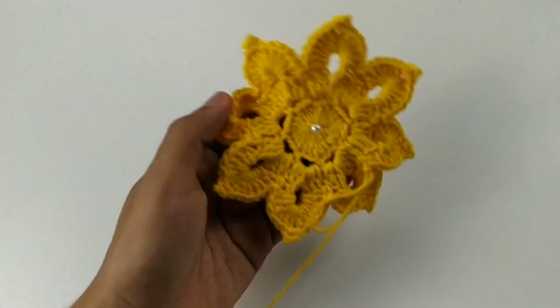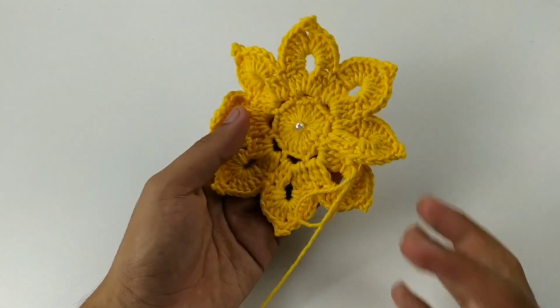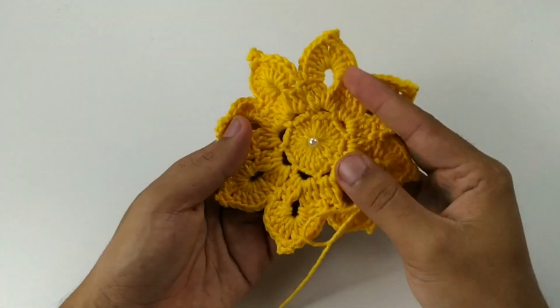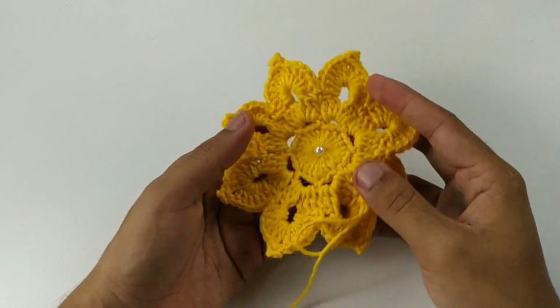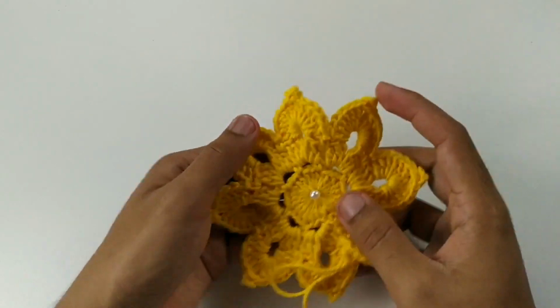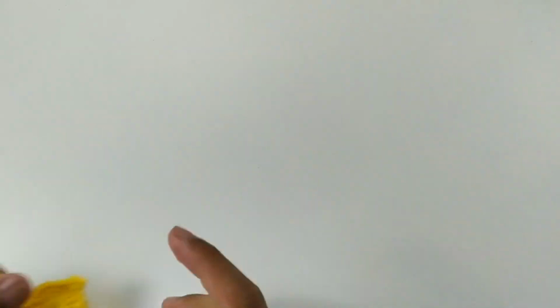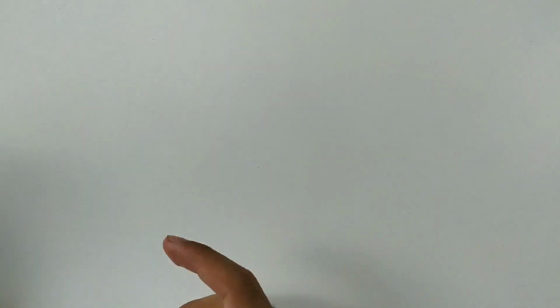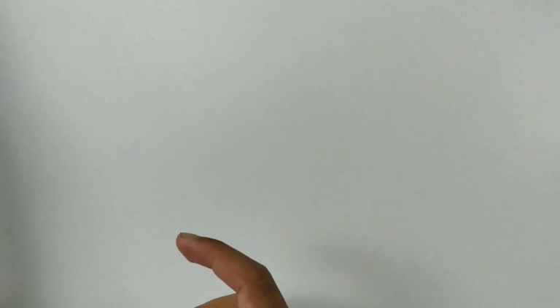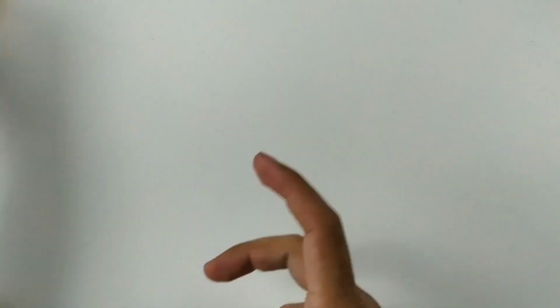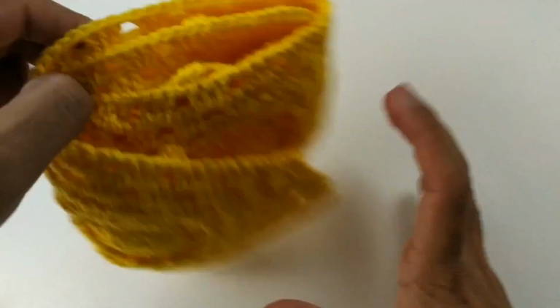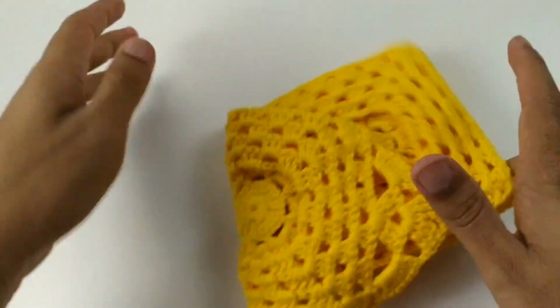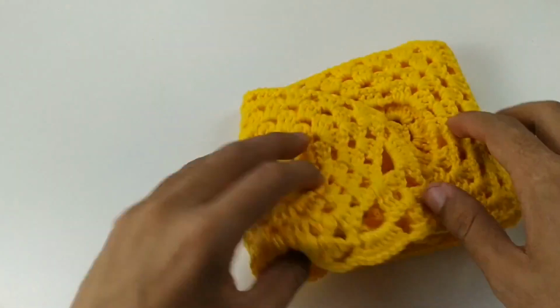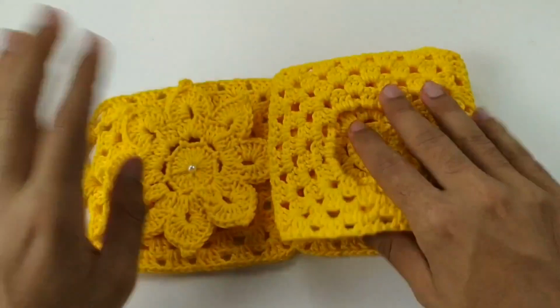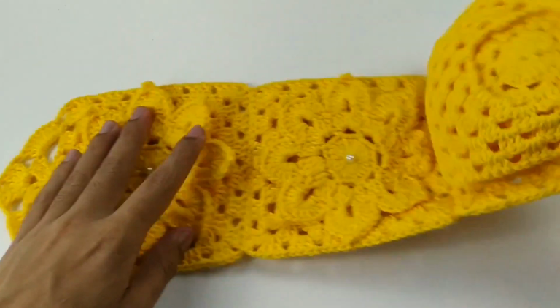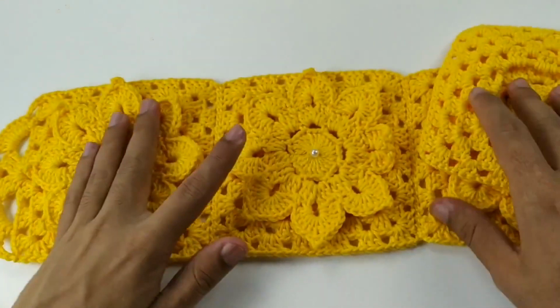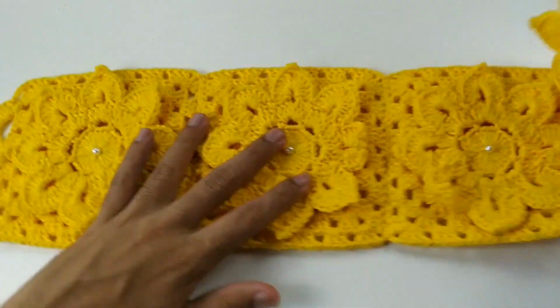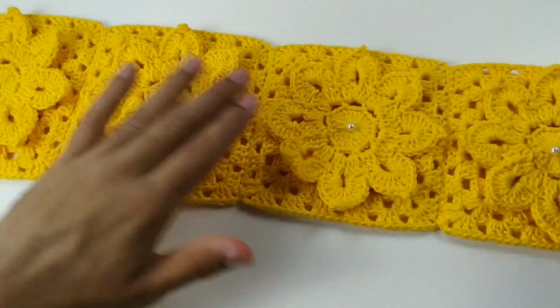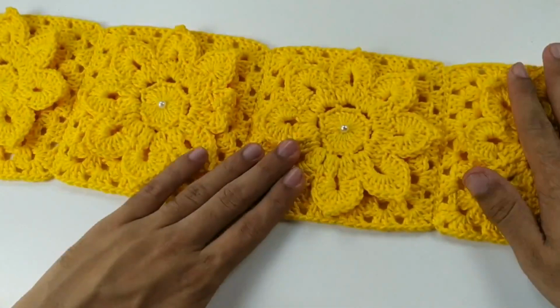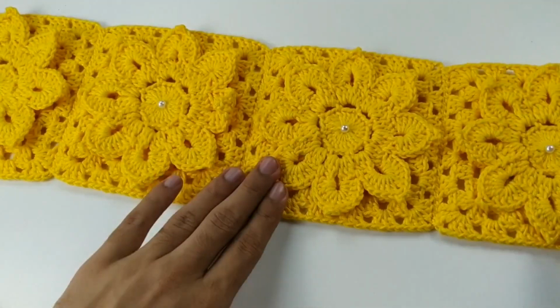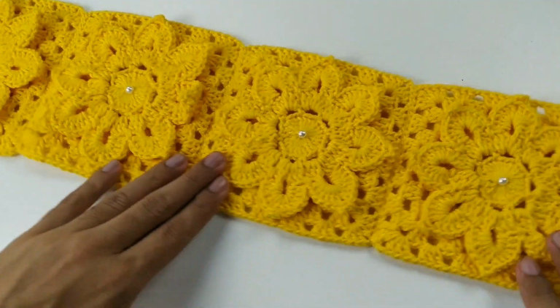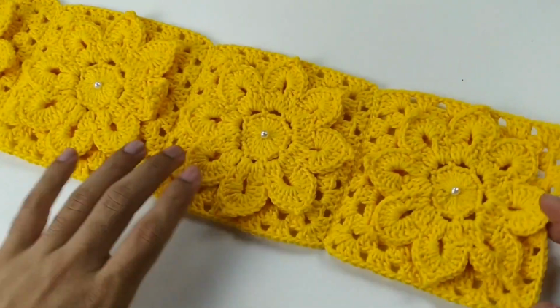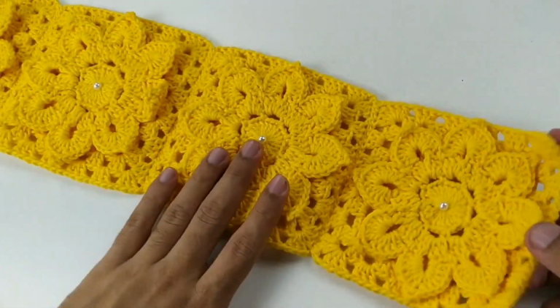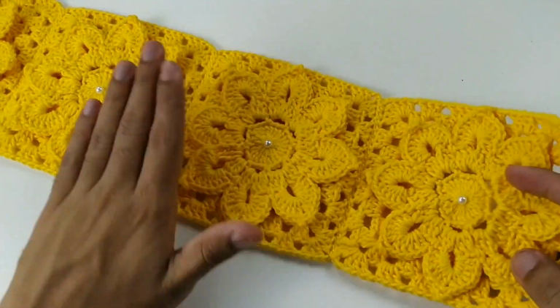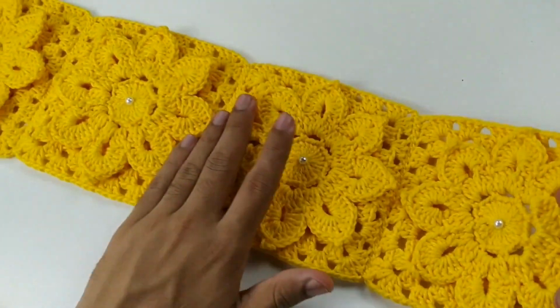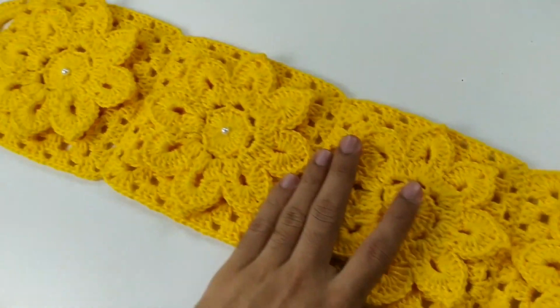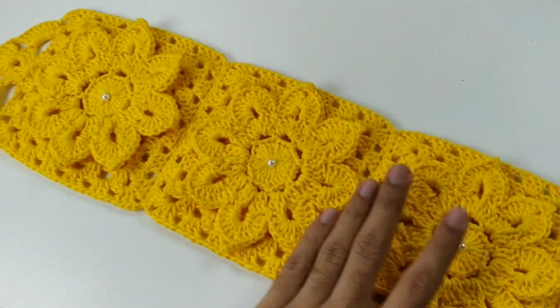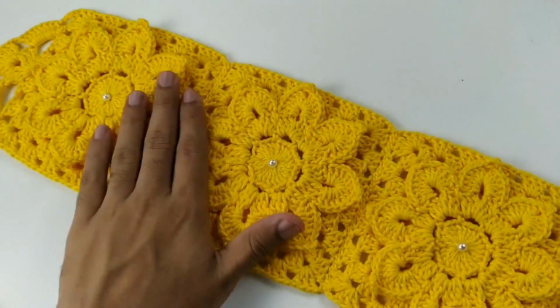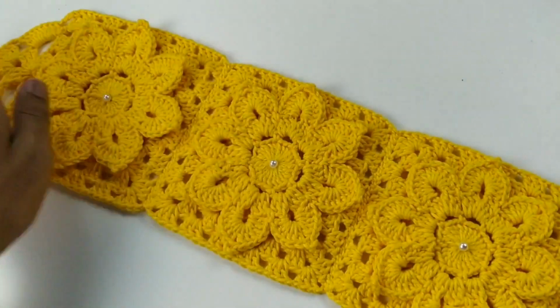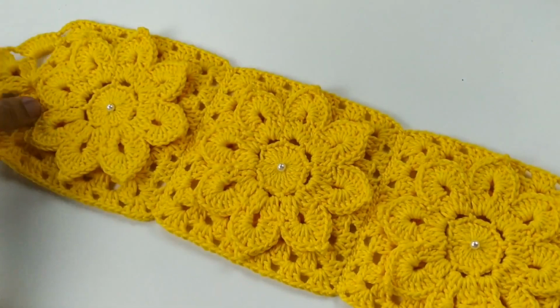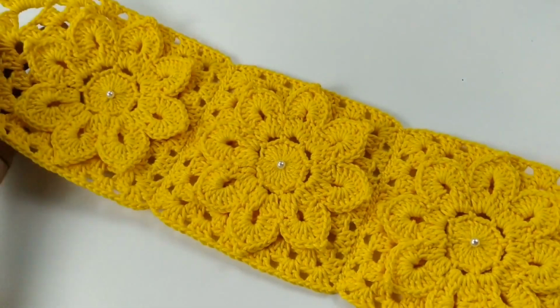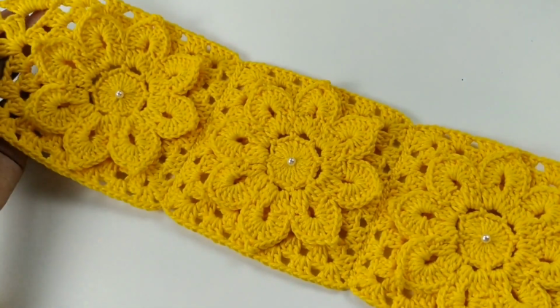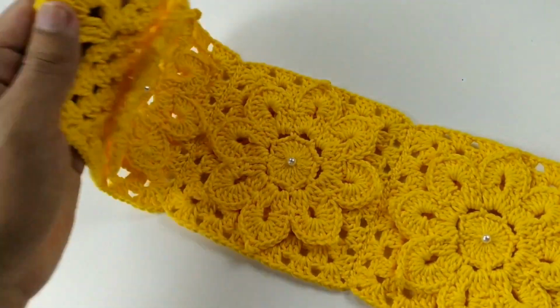Aqui eu dou um nozinho e escondo o fio — vou pra lá e volto. Corta. E já está aplicada a nossa pérola. Deixa eu mostrar aqui na peça pronta como fica. As pérolas dão um charme total na peça. Olha que lindo que fica.